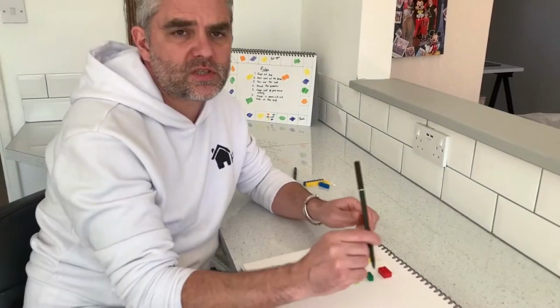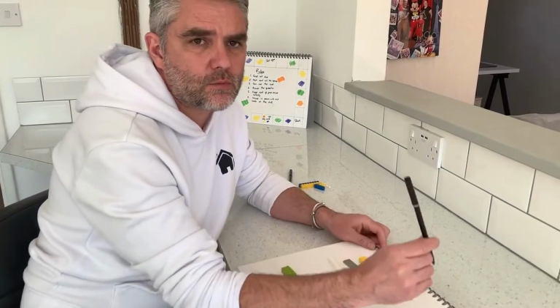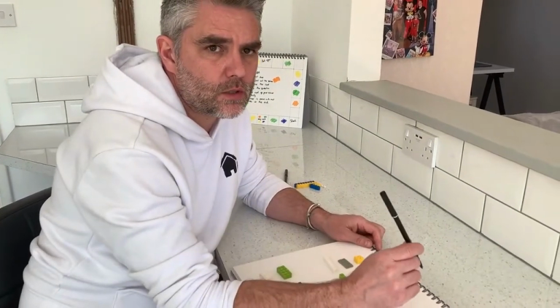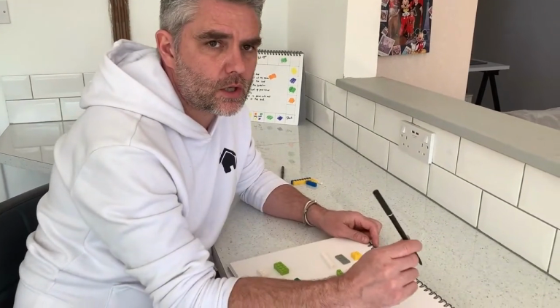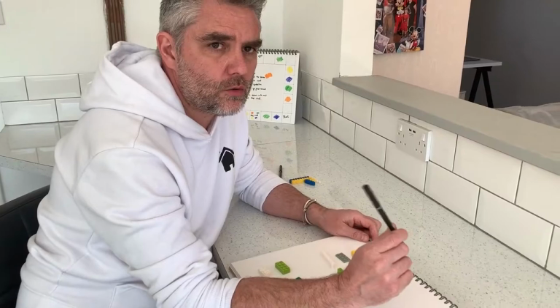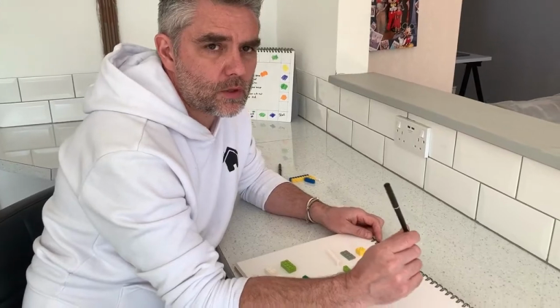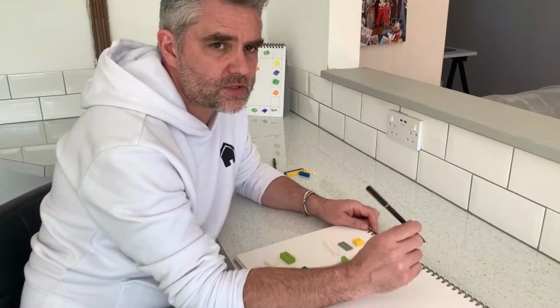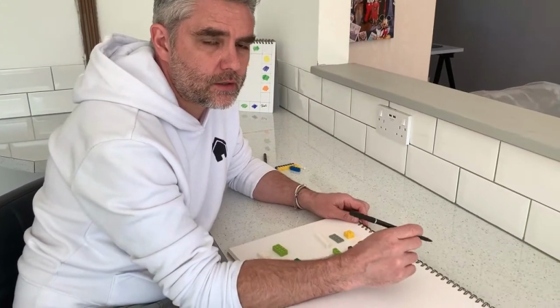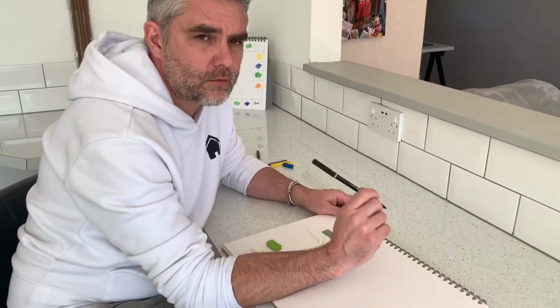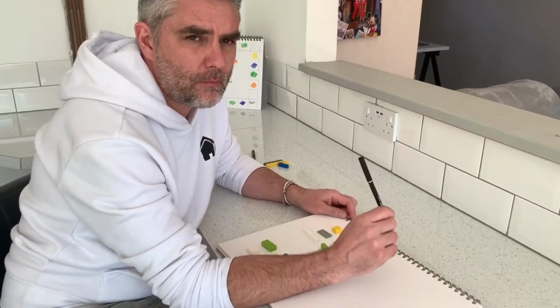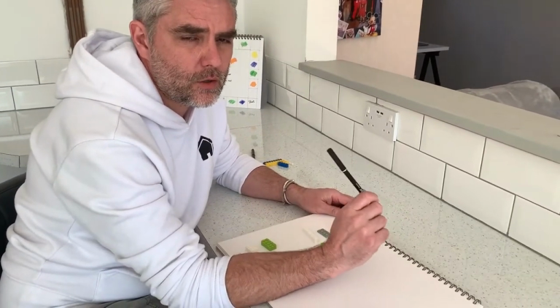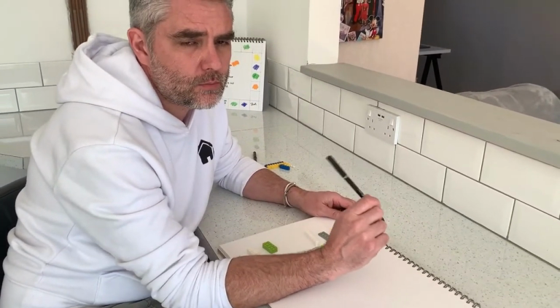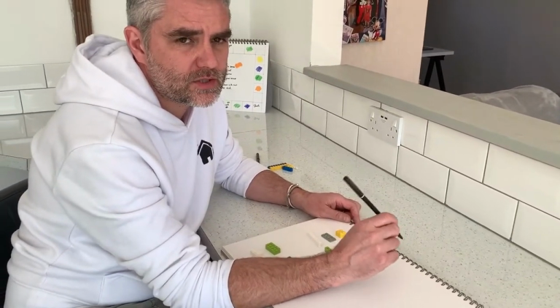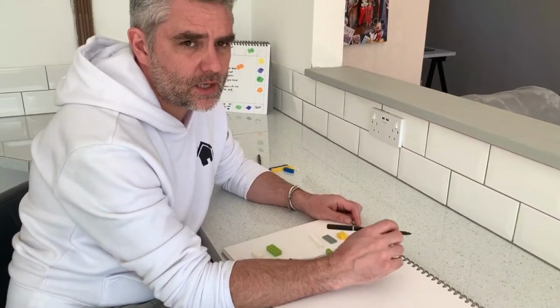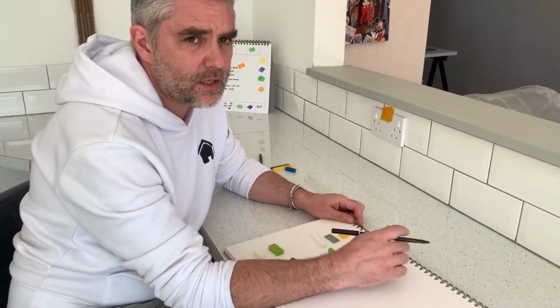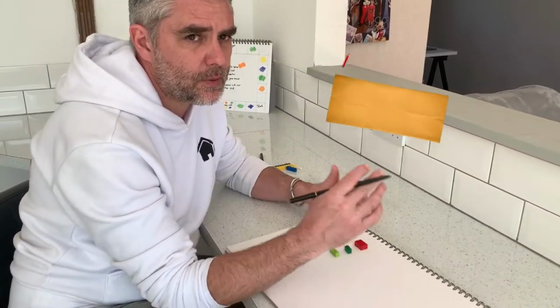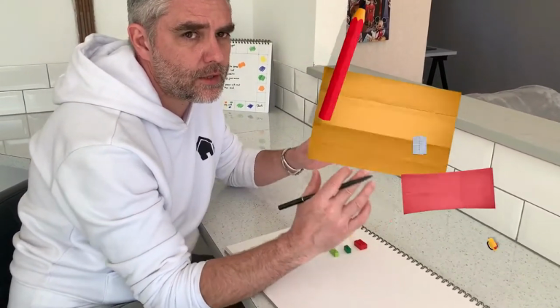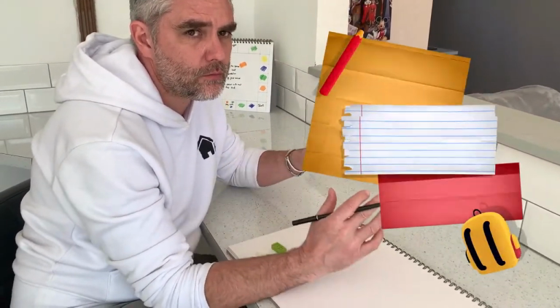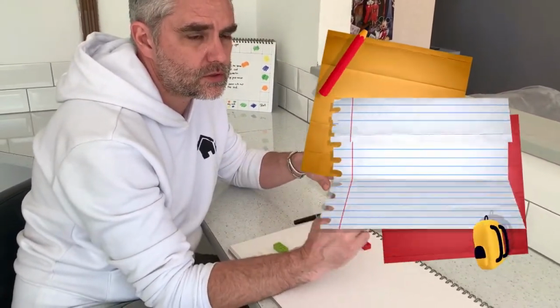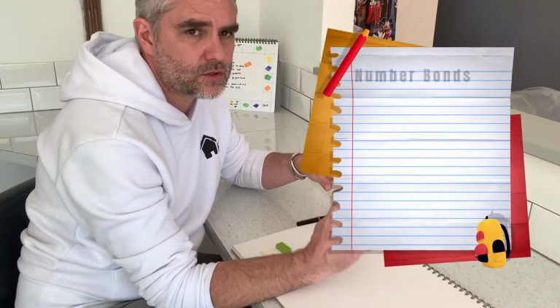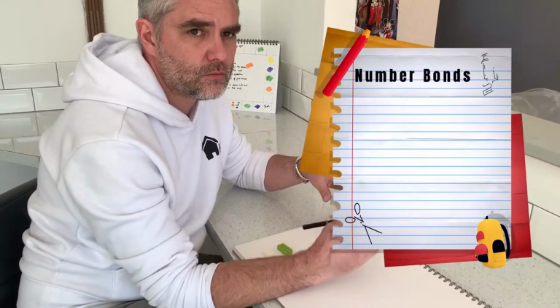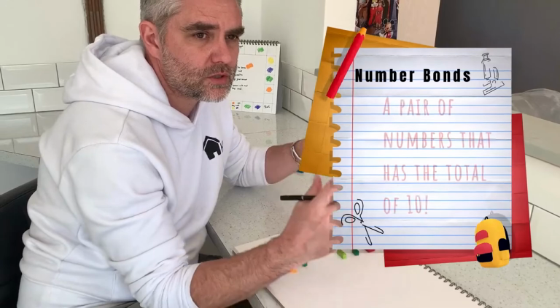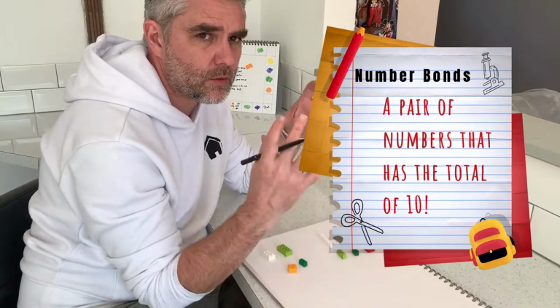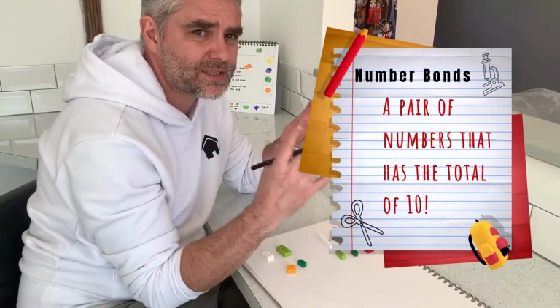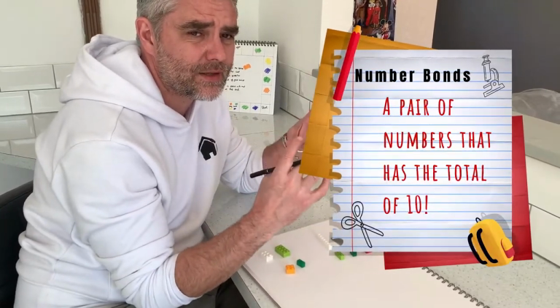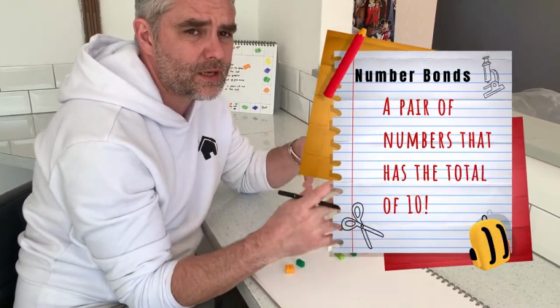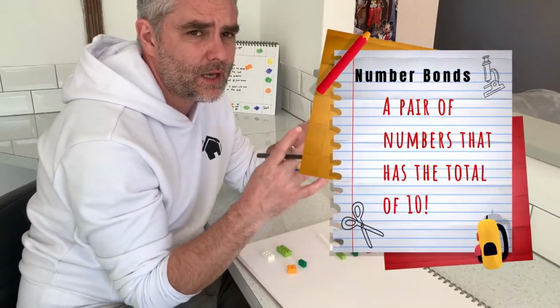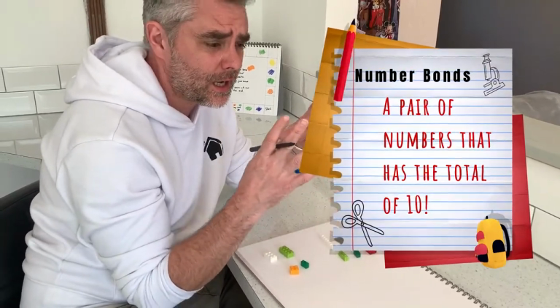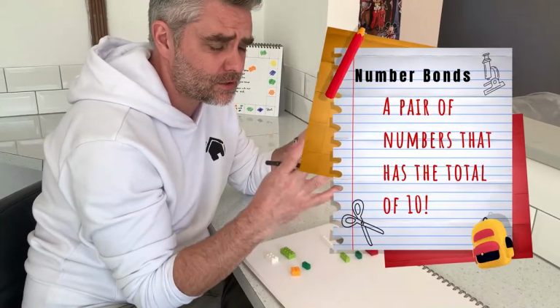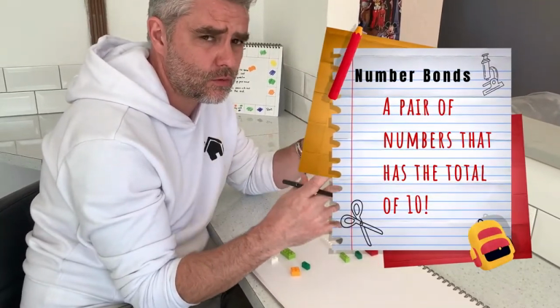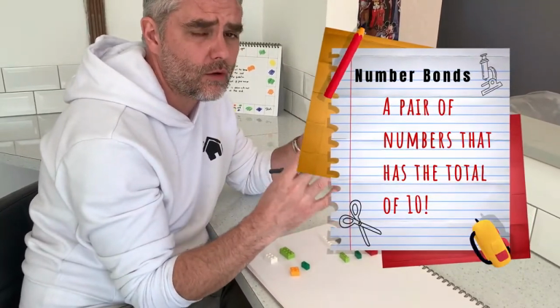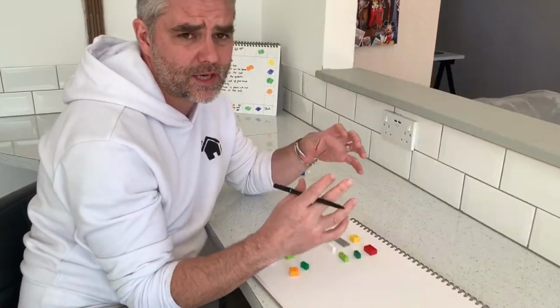So as I said we're going to look at our number bond to 10. Remember, a number bond to 10 is a pair of numbers — two numbers that when added together have a total of 10.